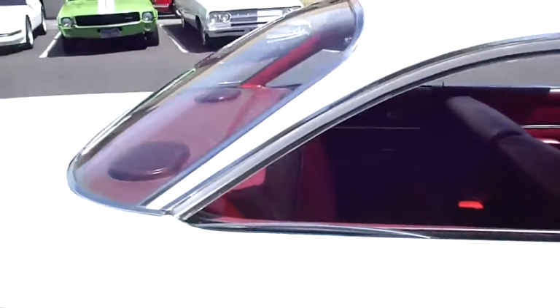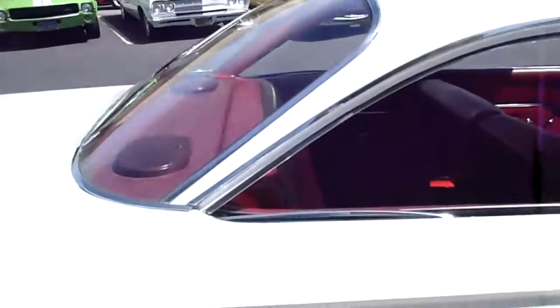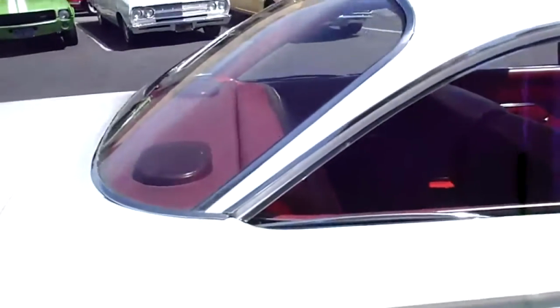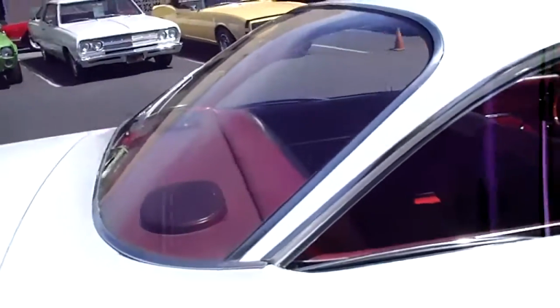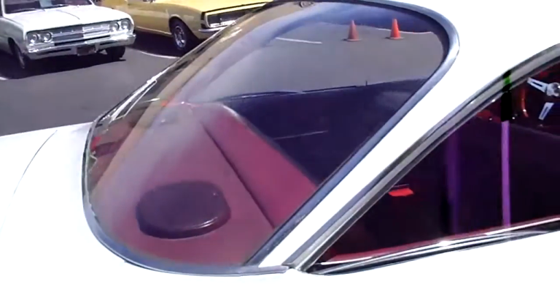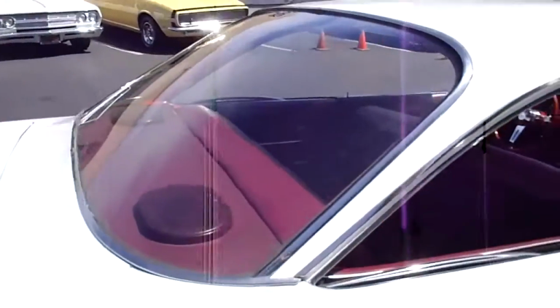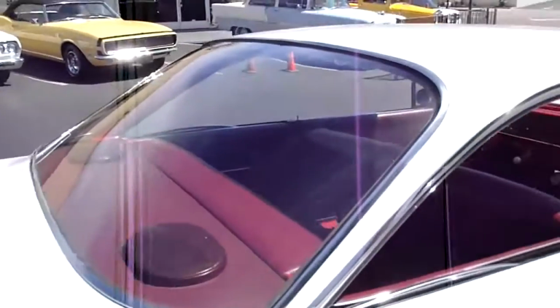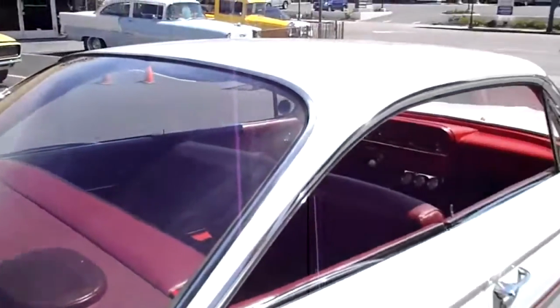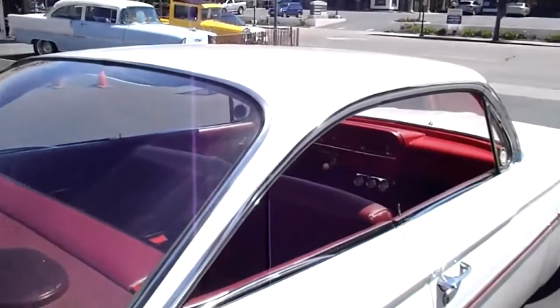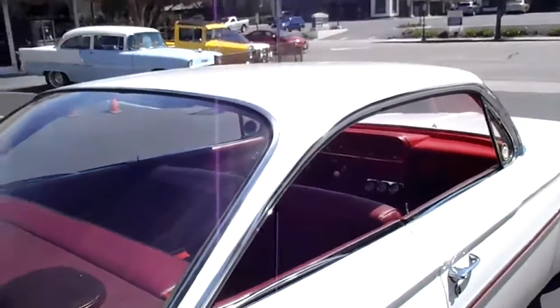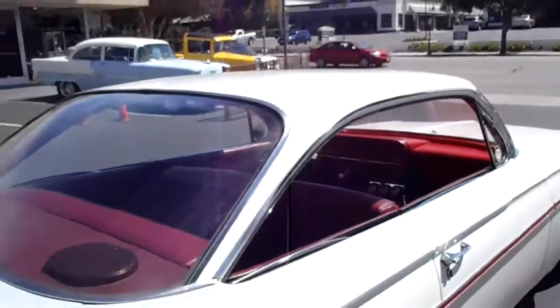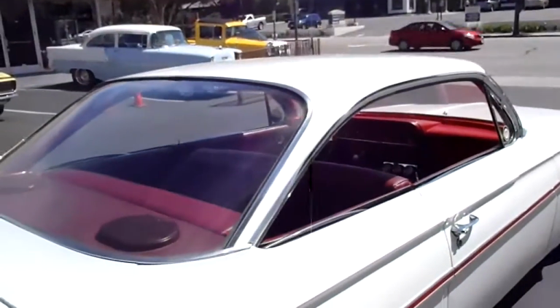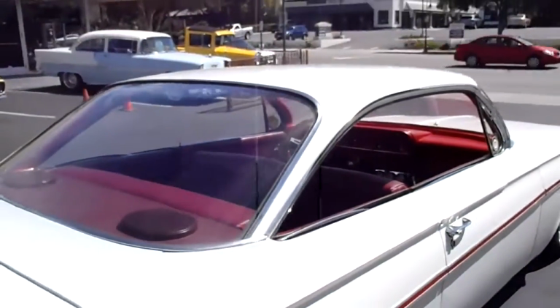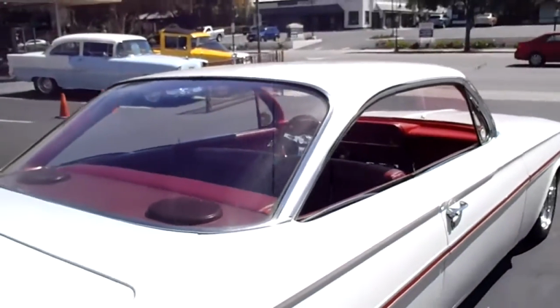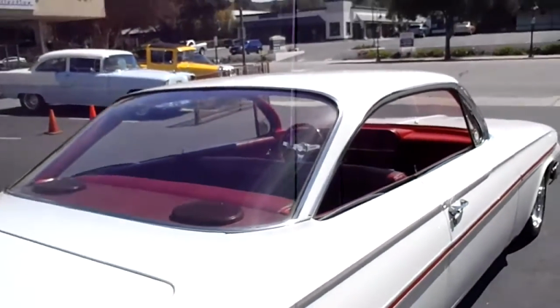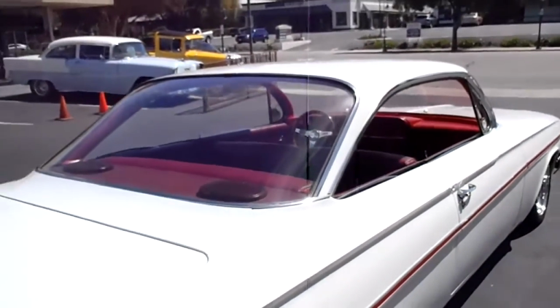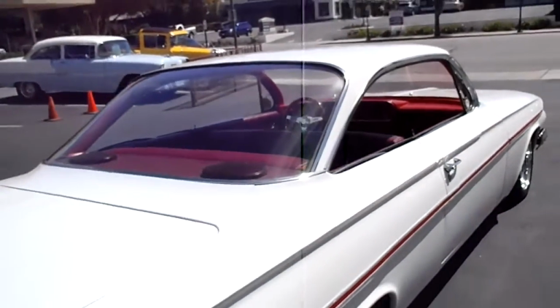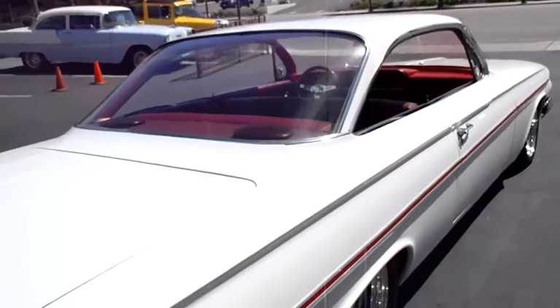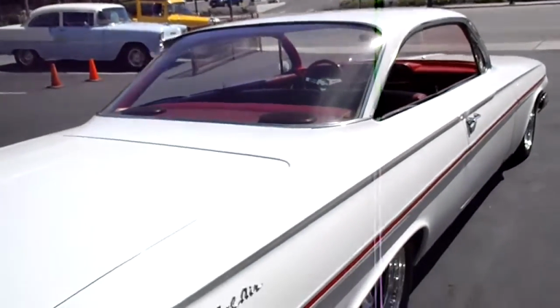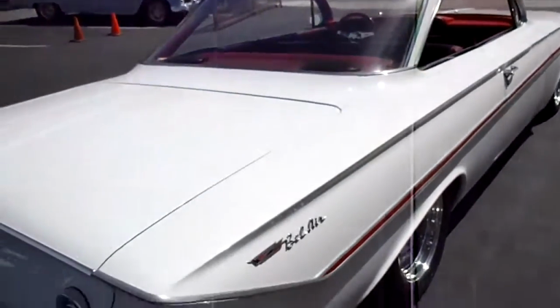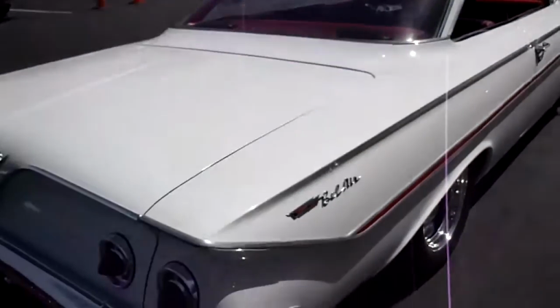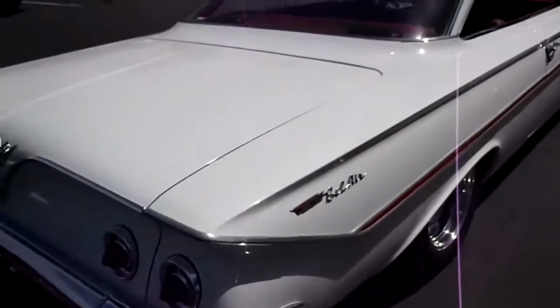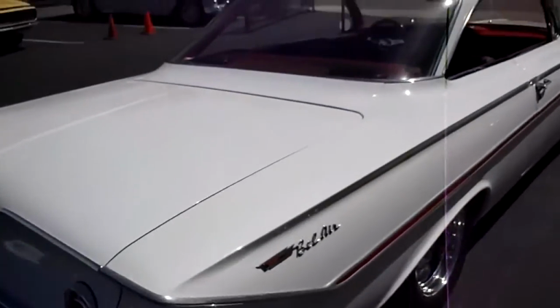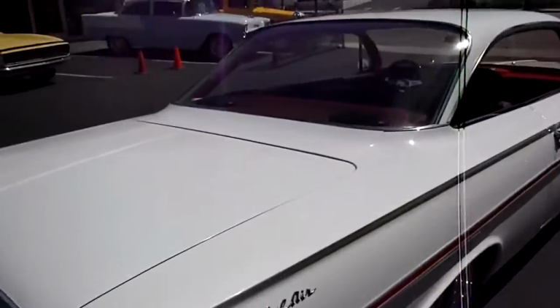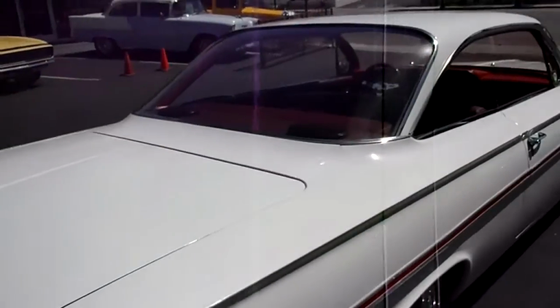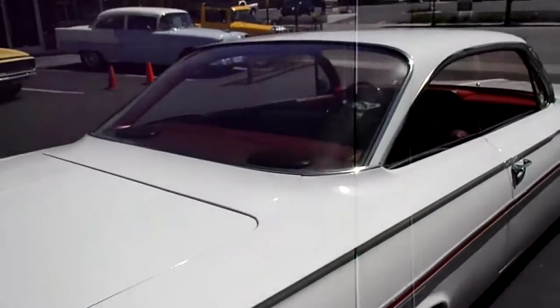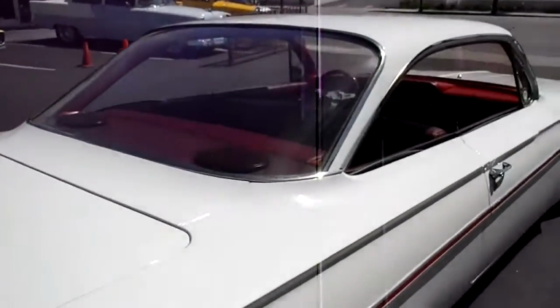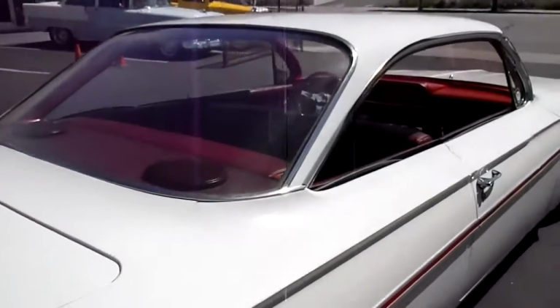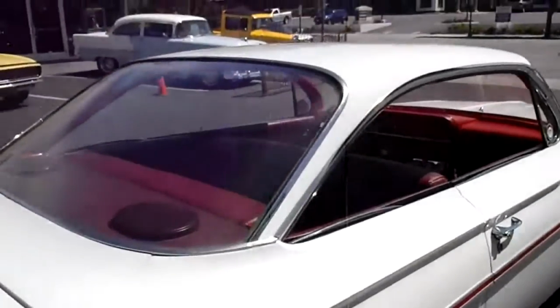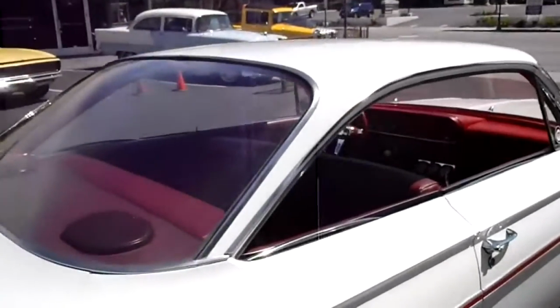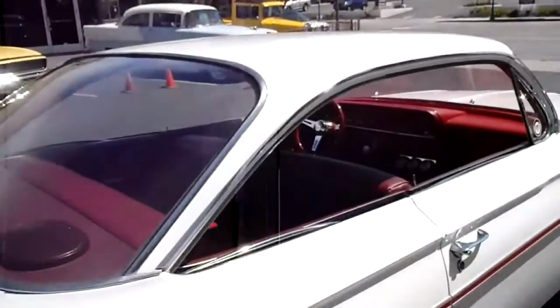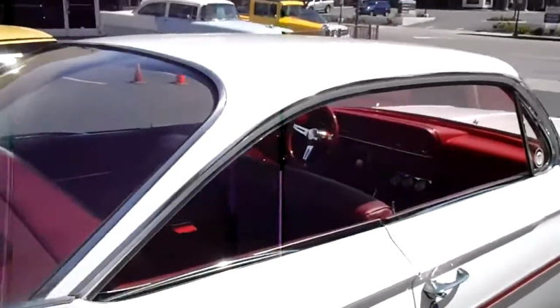One of the most popular body styles out there — Impala, Bel Air, Biscayne. Put them in the two-door hardtop configuration, no posts, put all the windows down, it's wide open.